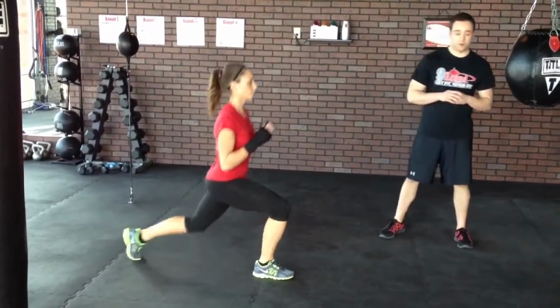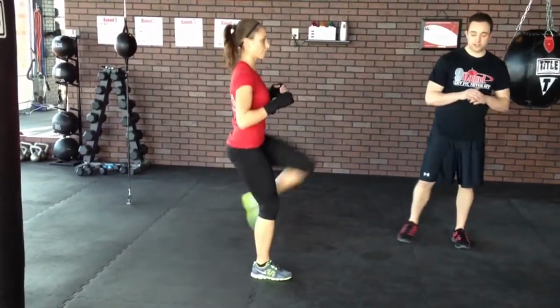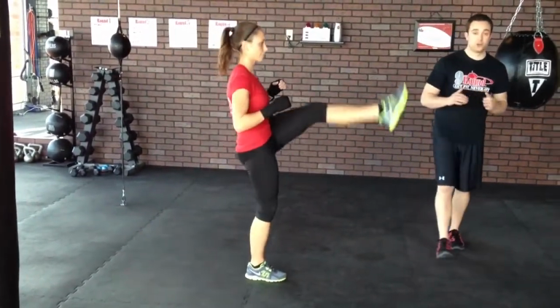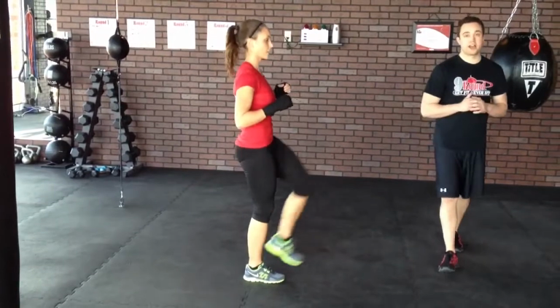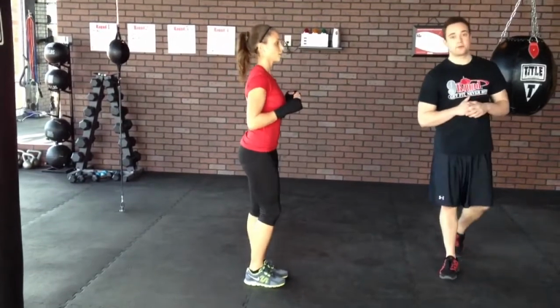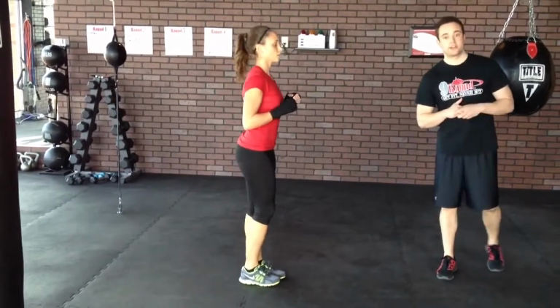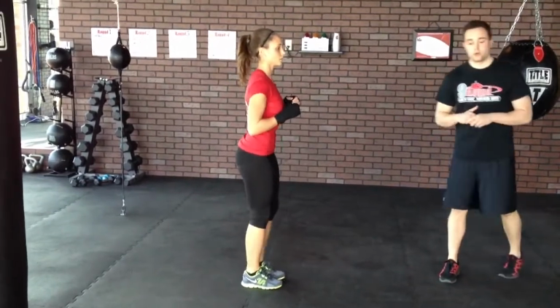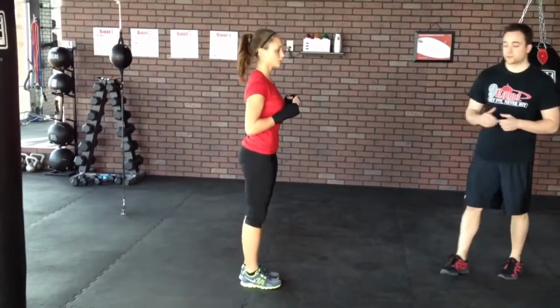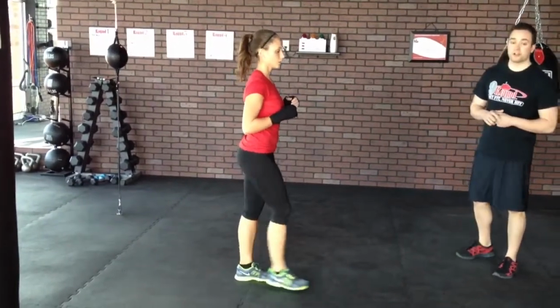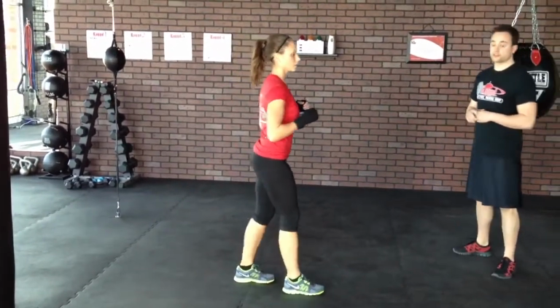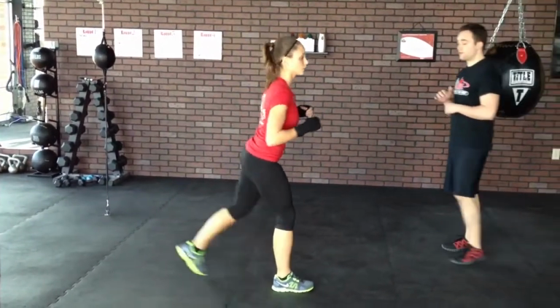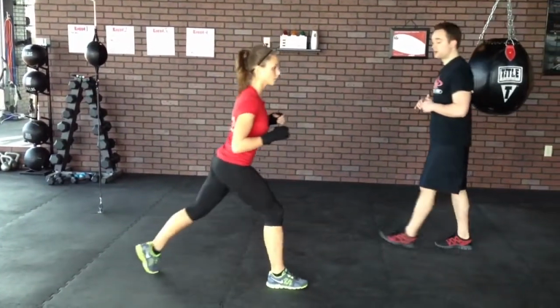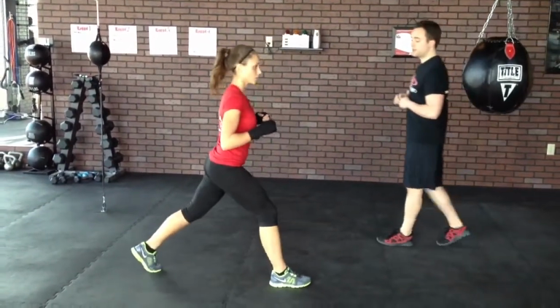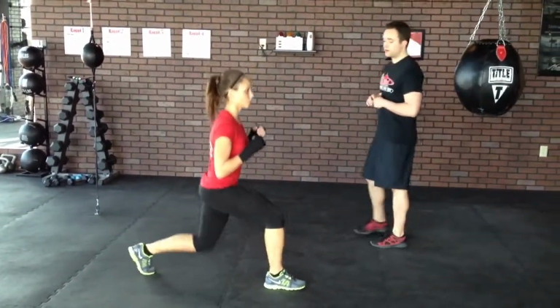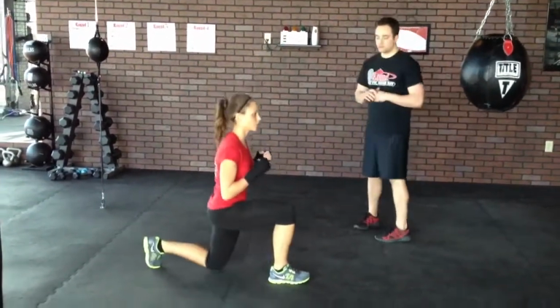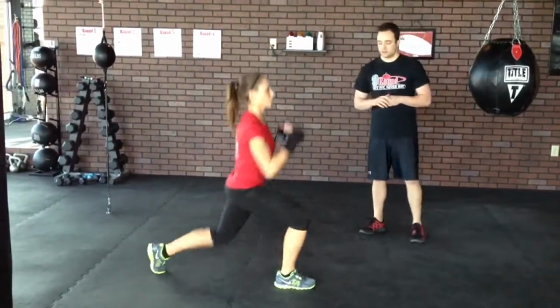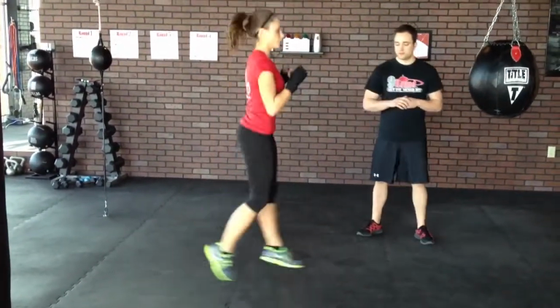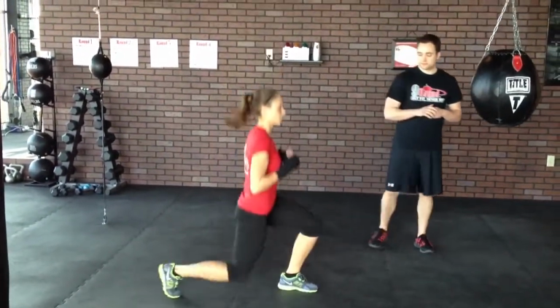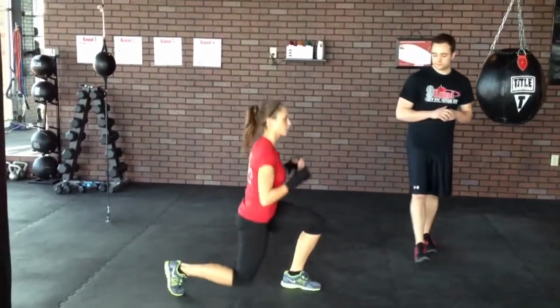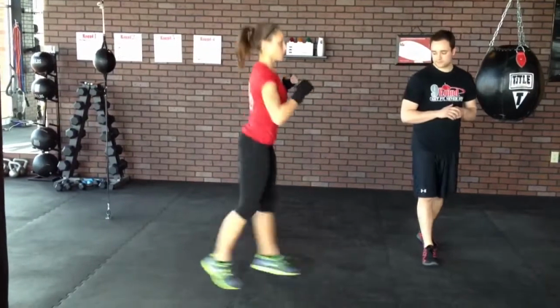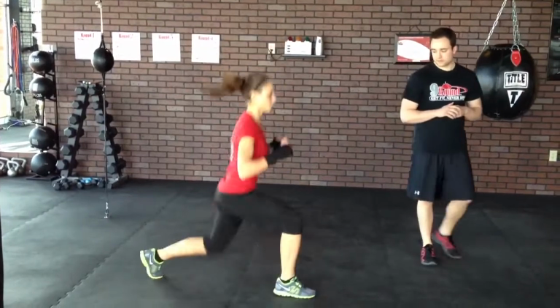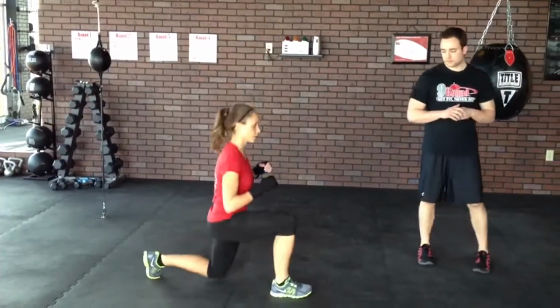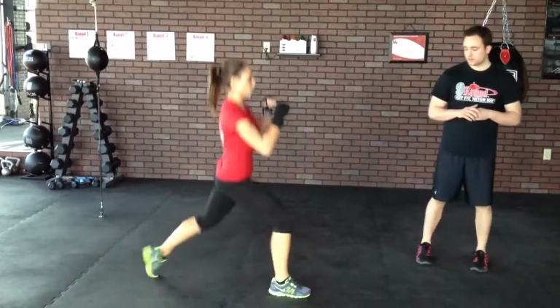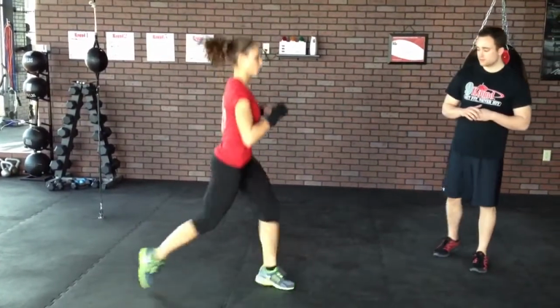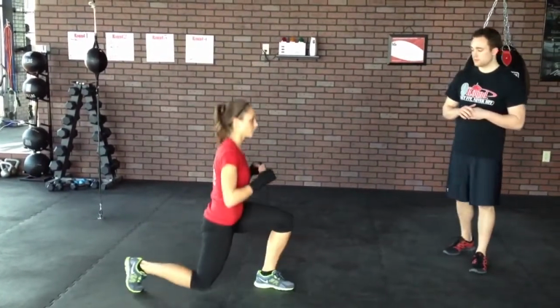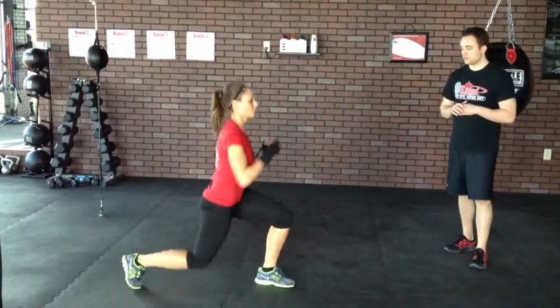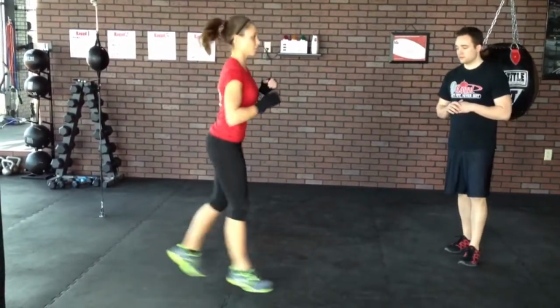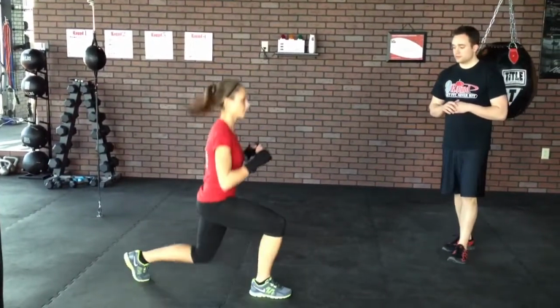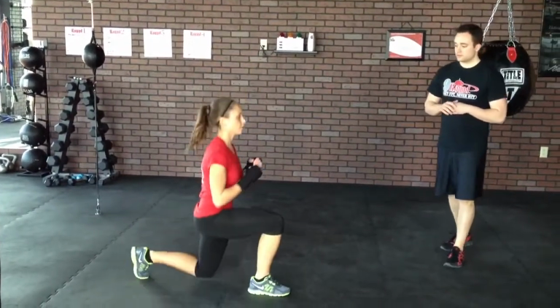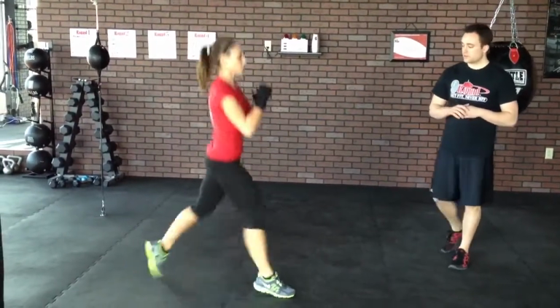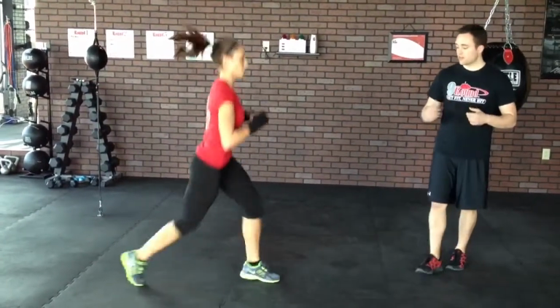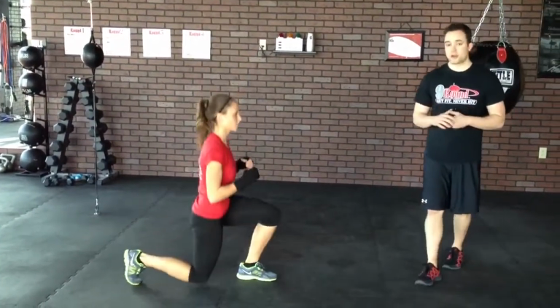Now we're going to get super dynamic with it with a split lunge, jumping from one to the other. And that looks great.